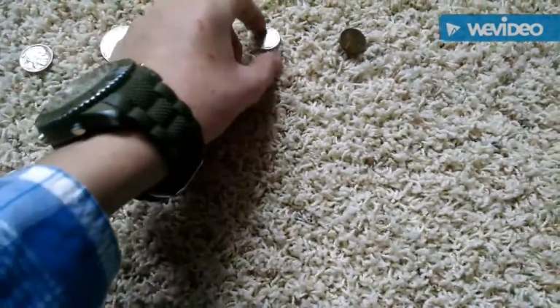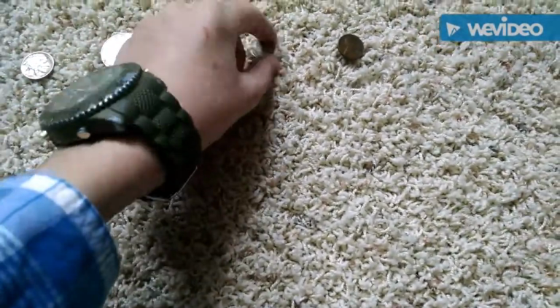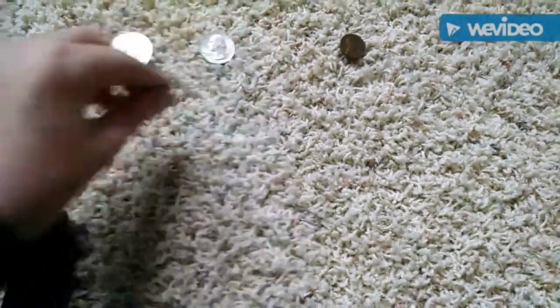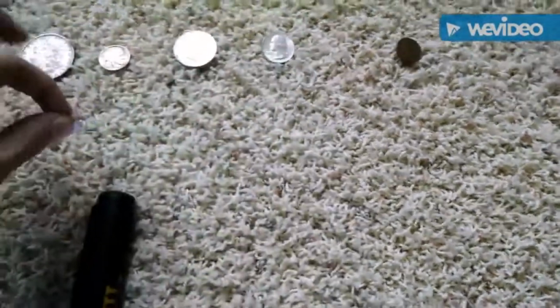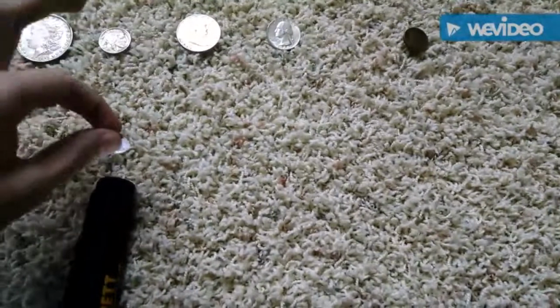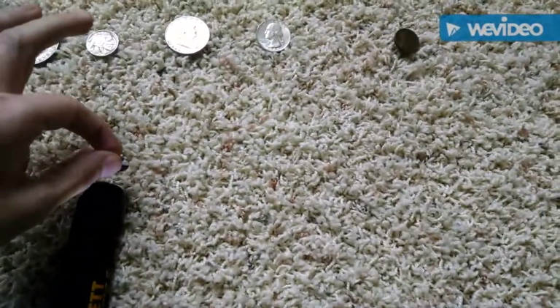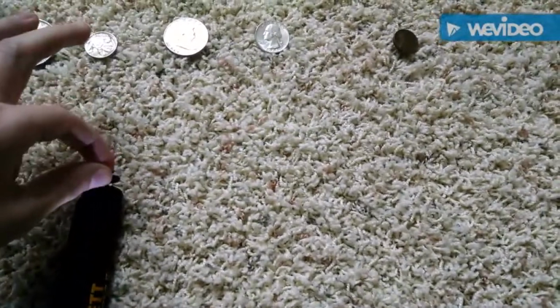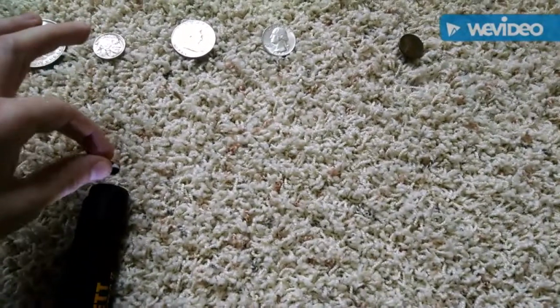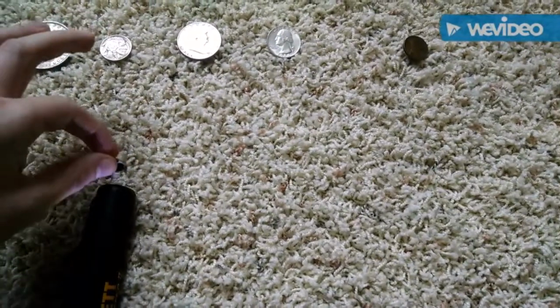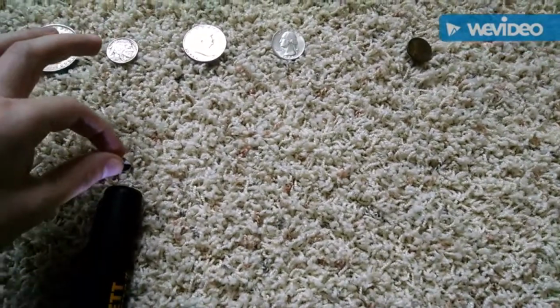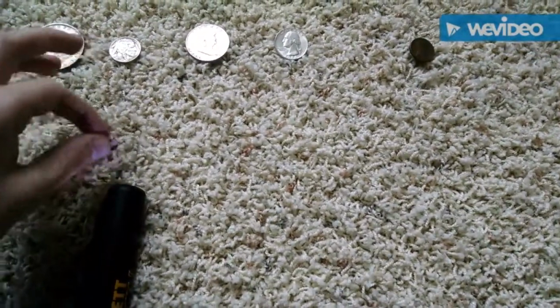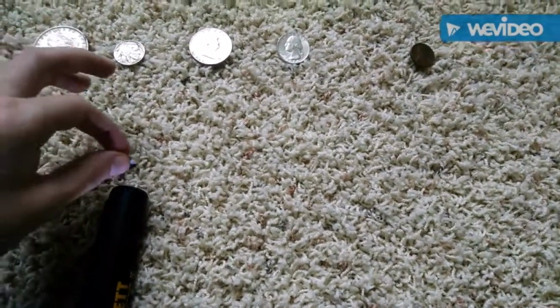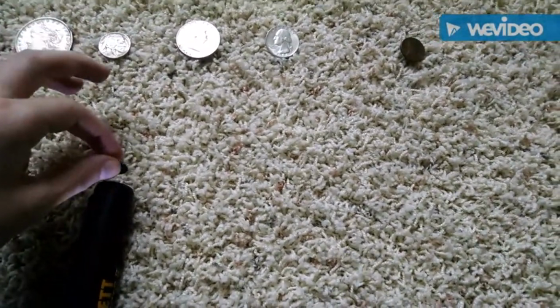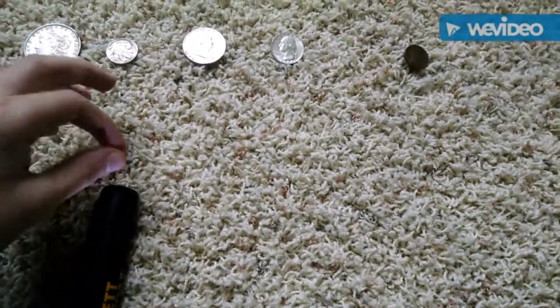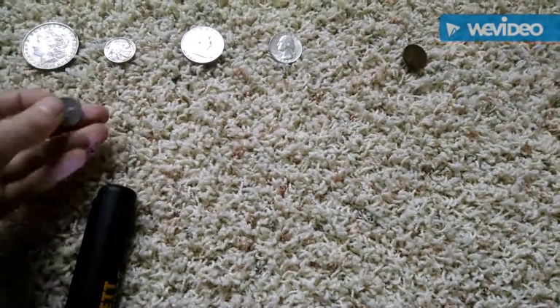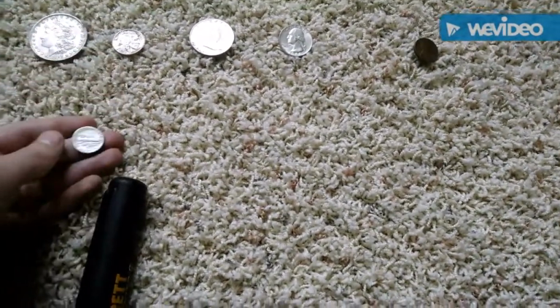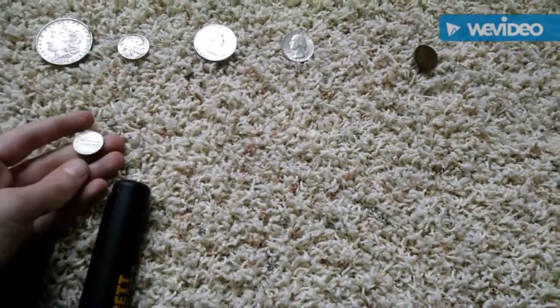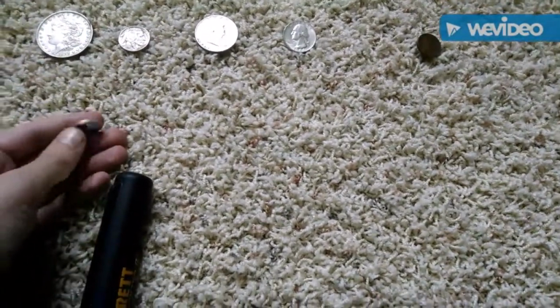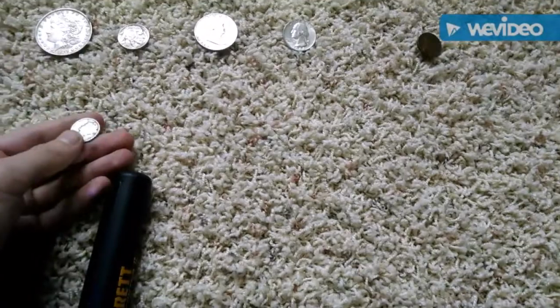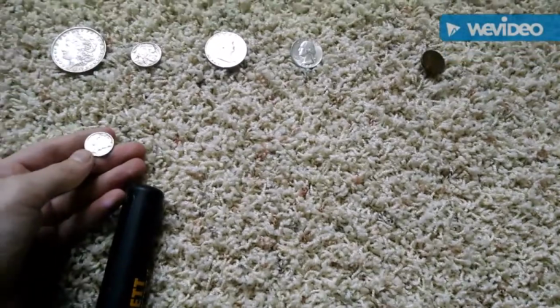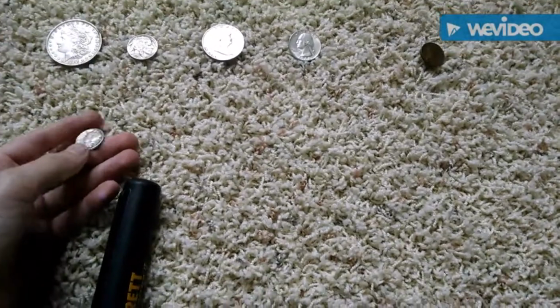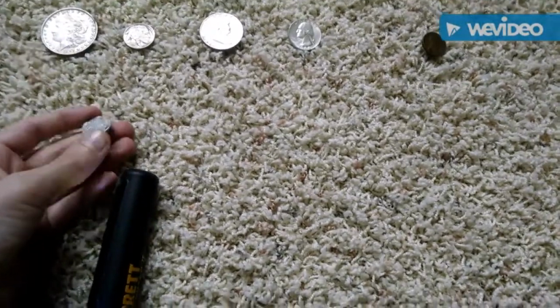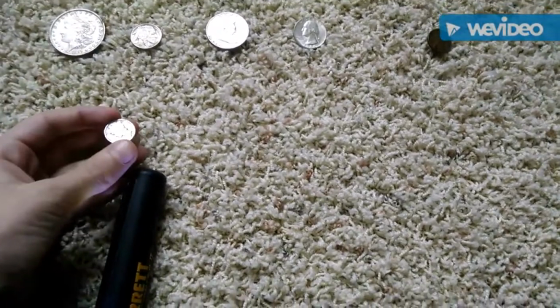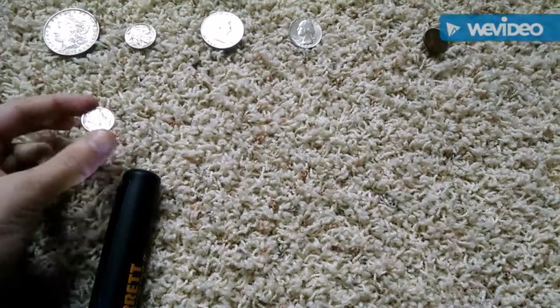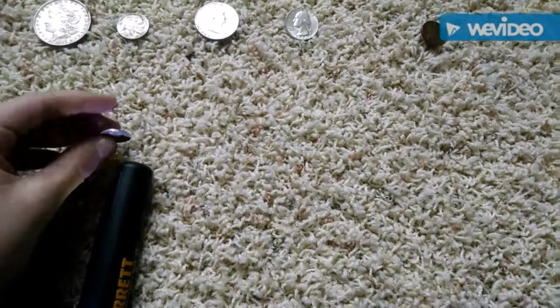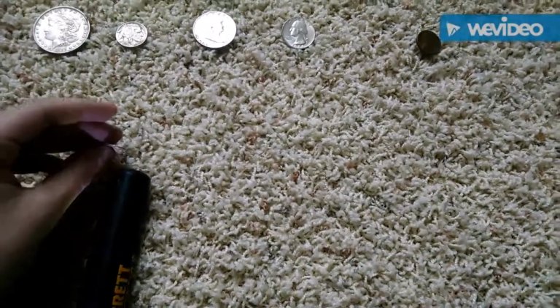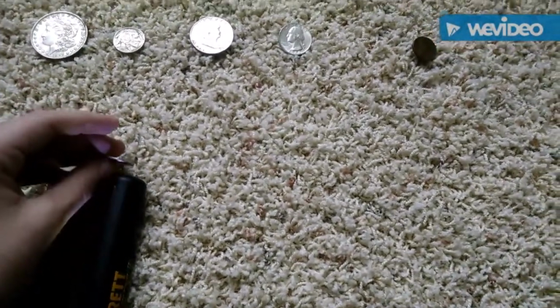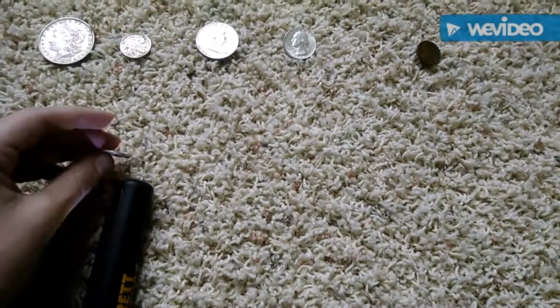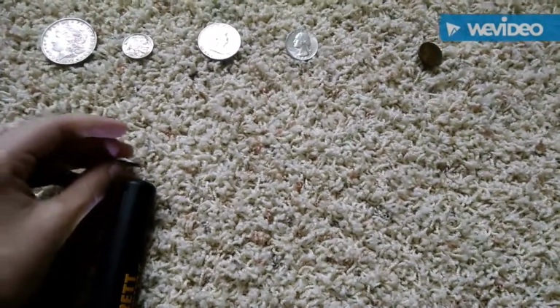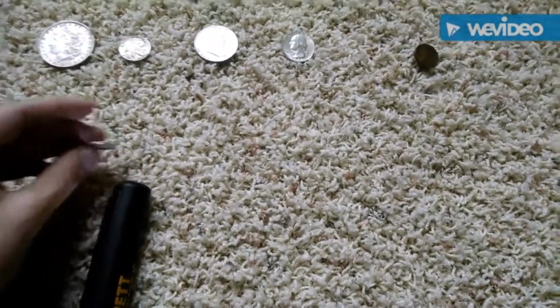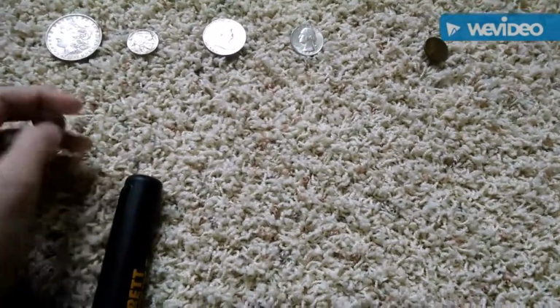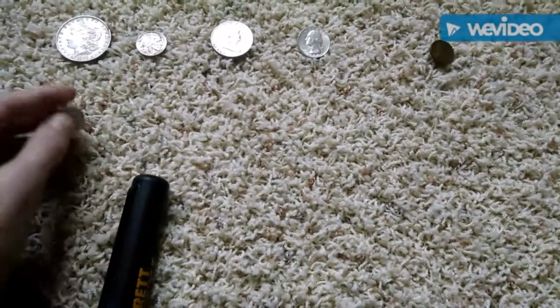Try it on a Mercury Dime. It's pretty good. Silver has given off a good tone — a high conductive tone.